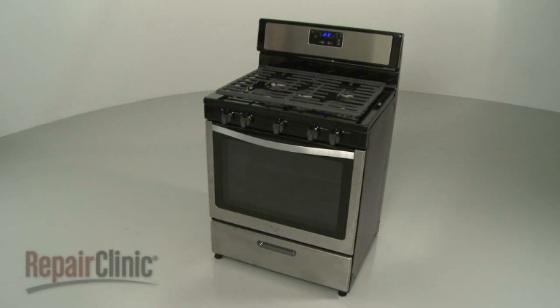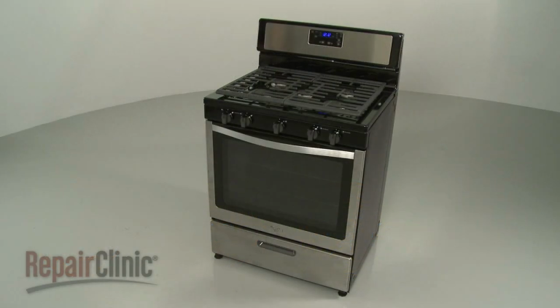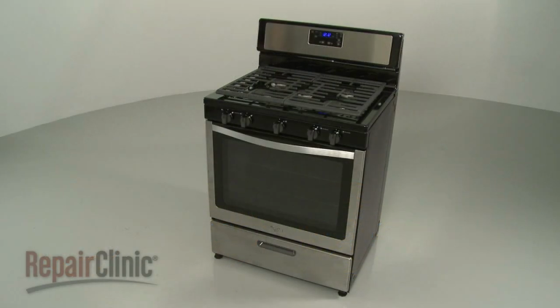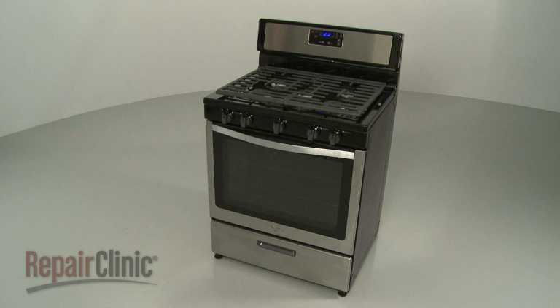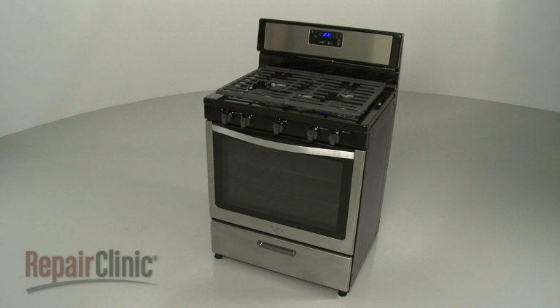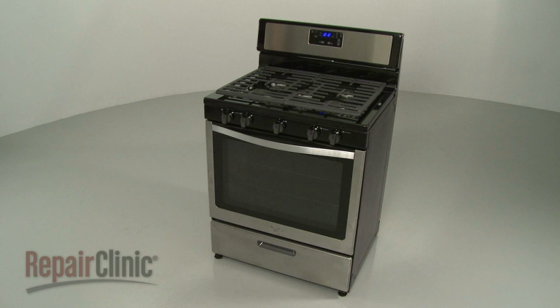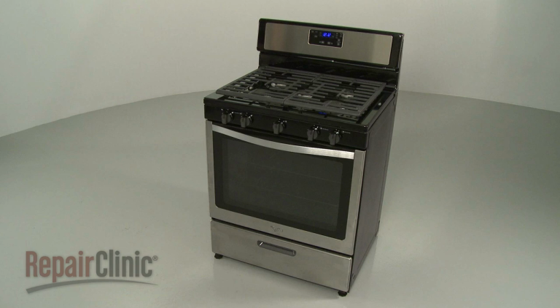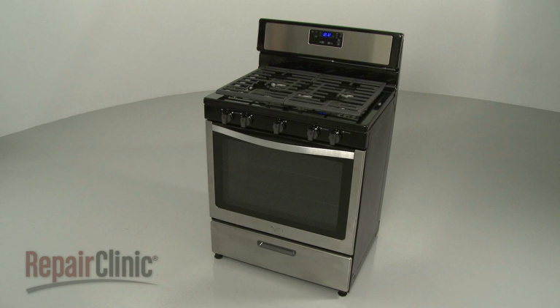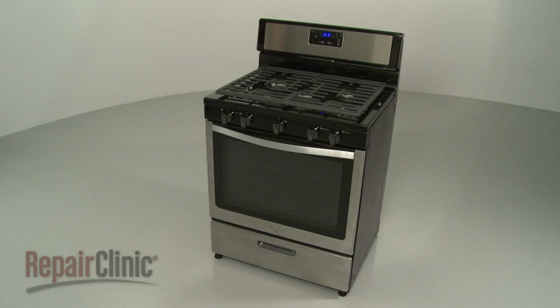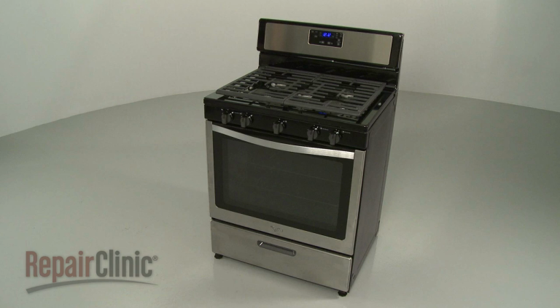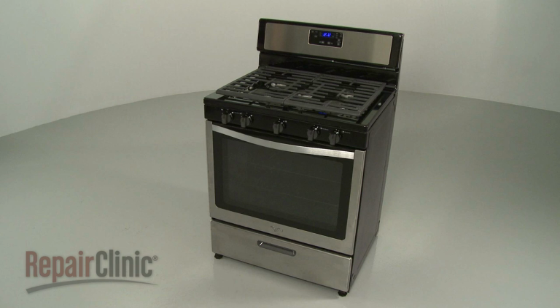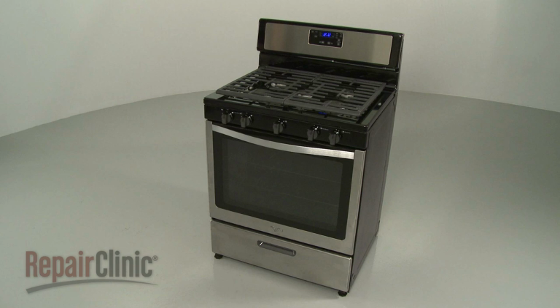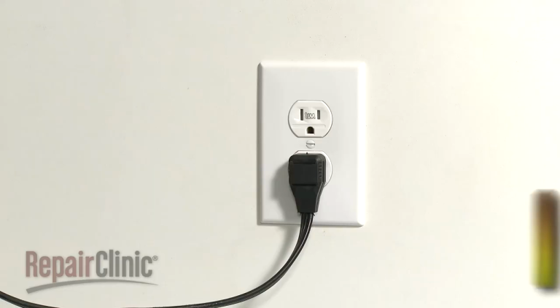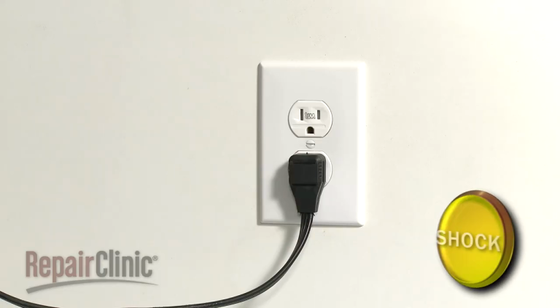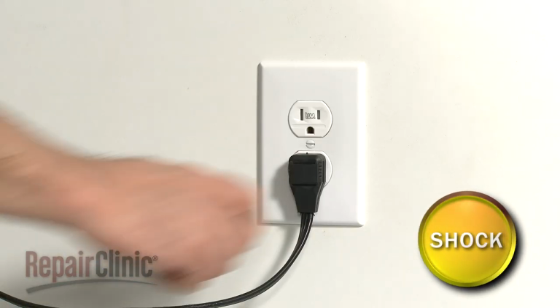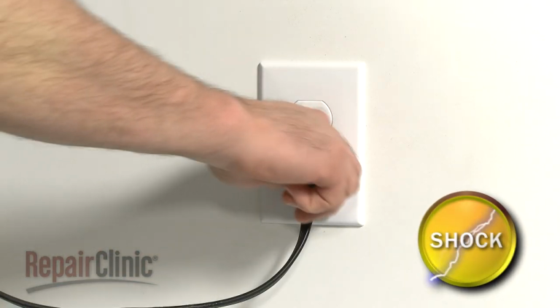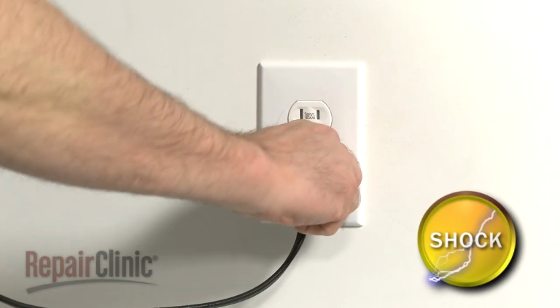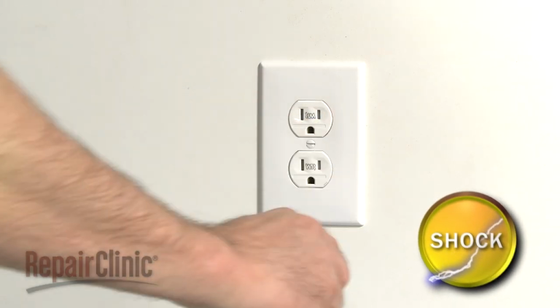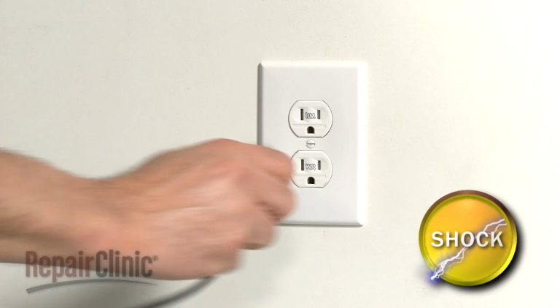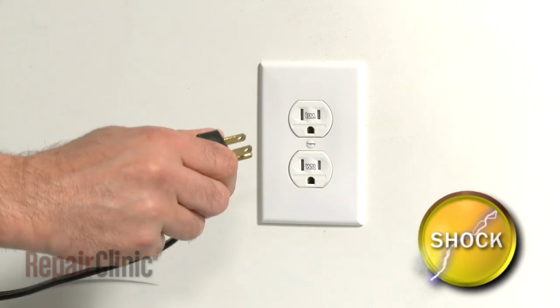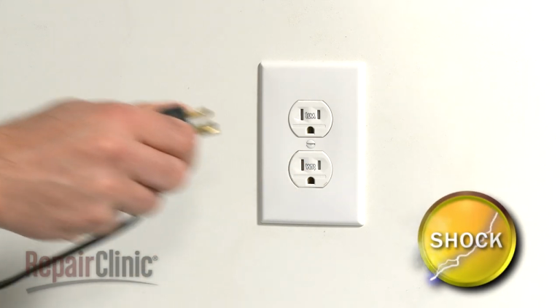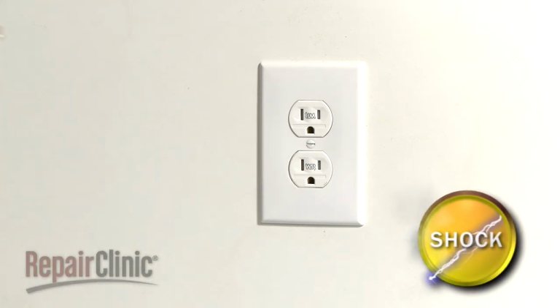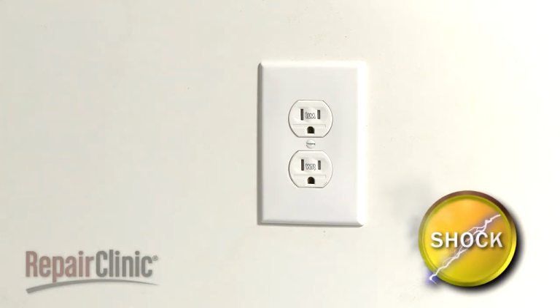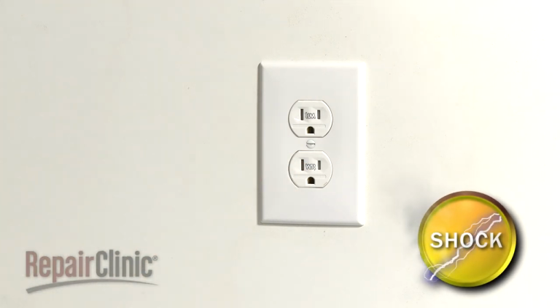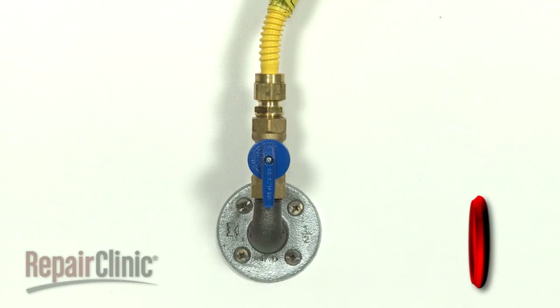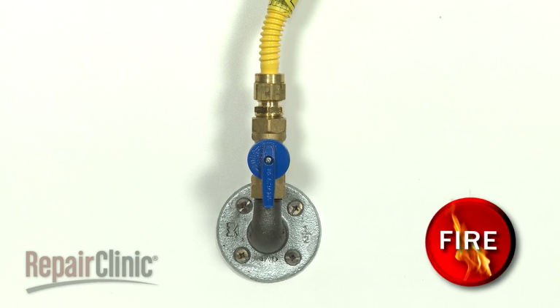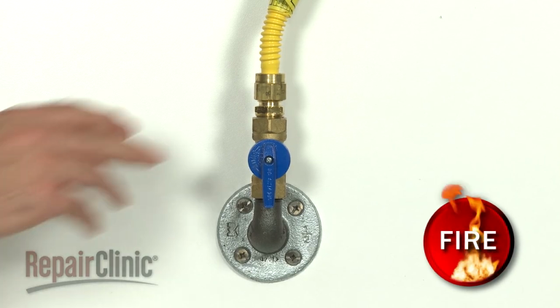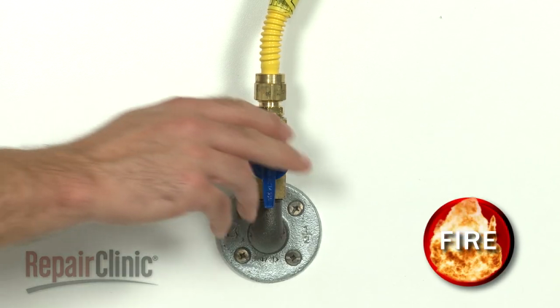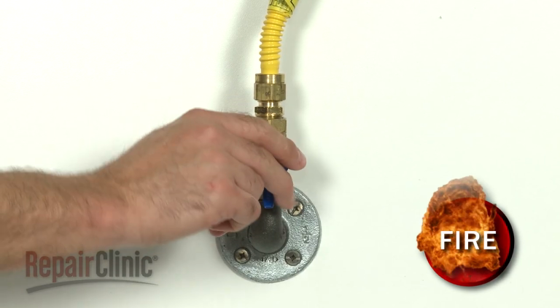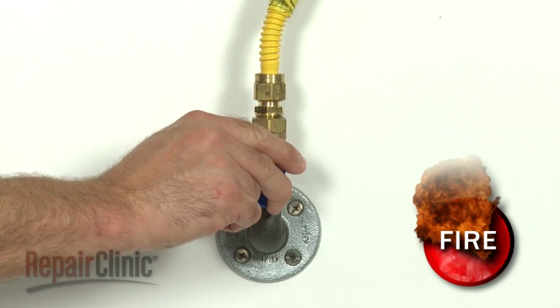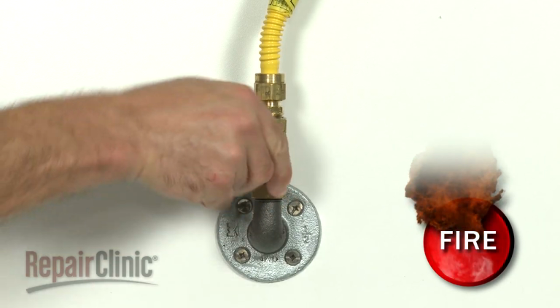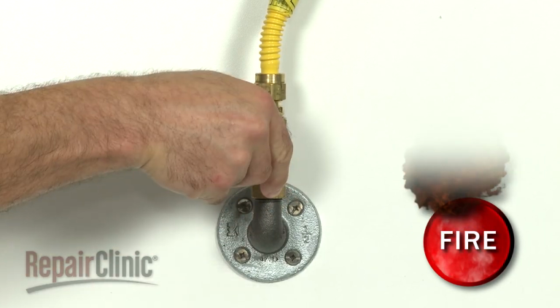Before you install the propane orifice kit components in your range, unplug the power cord and shut off the gas supply.